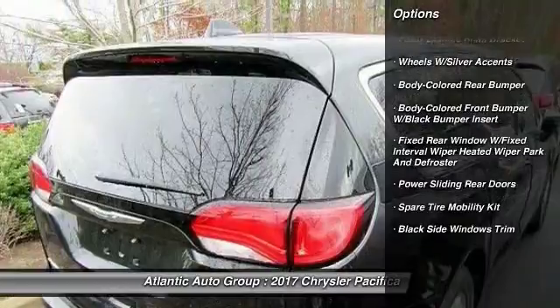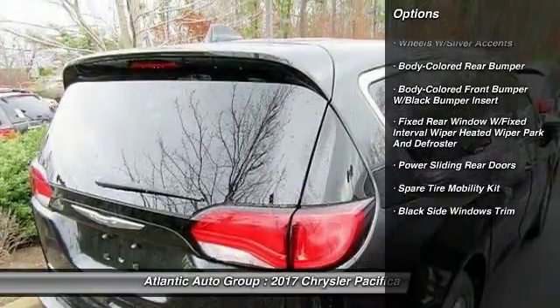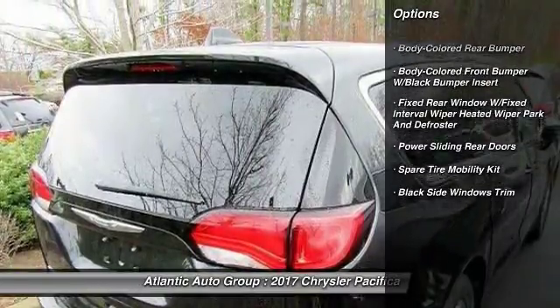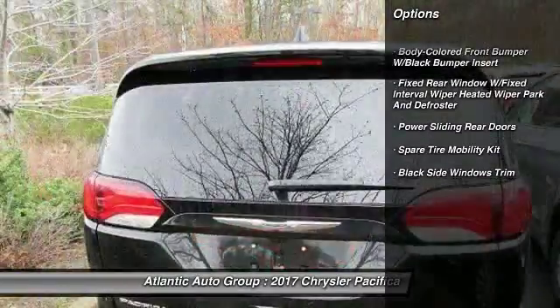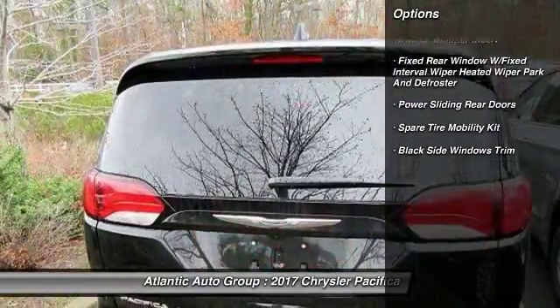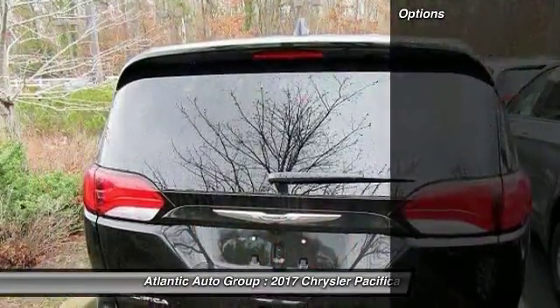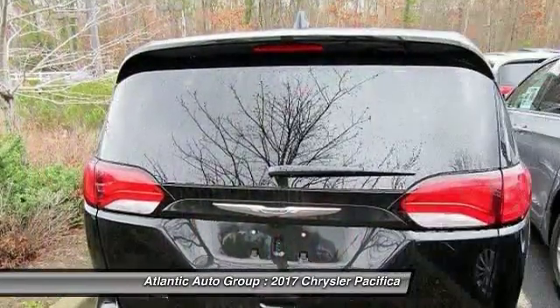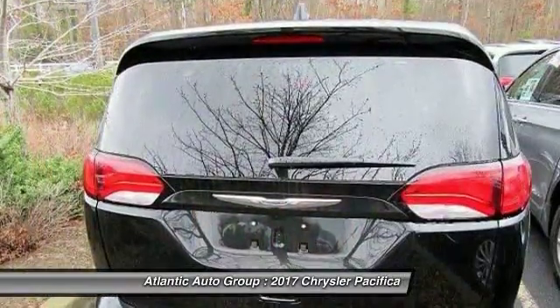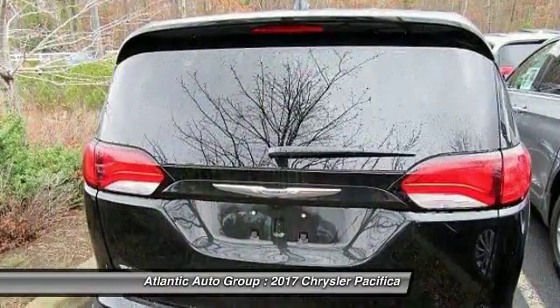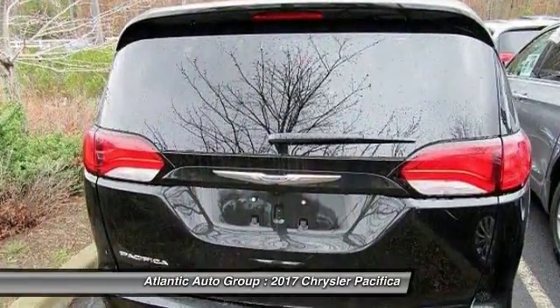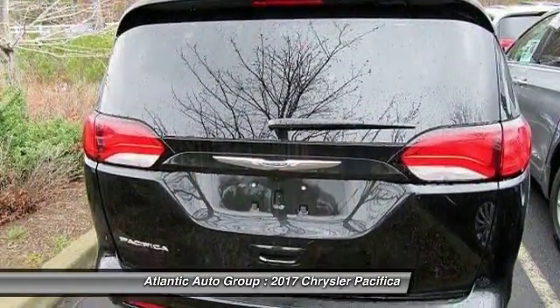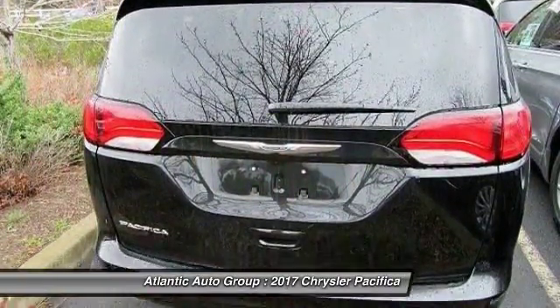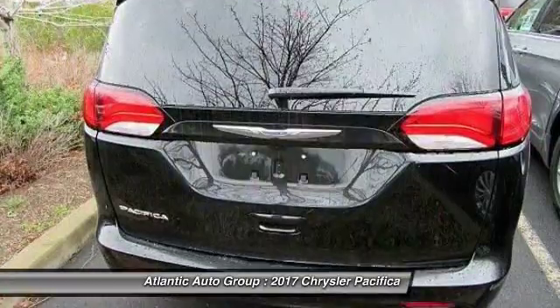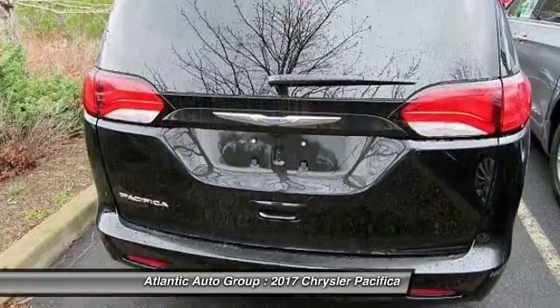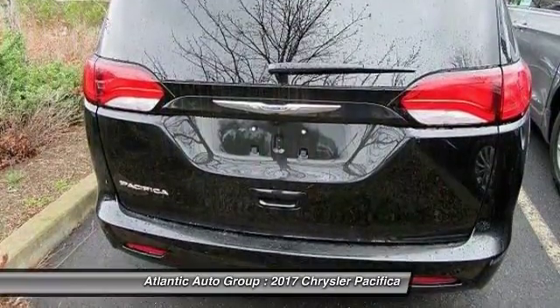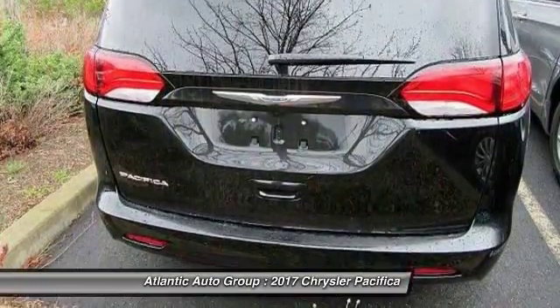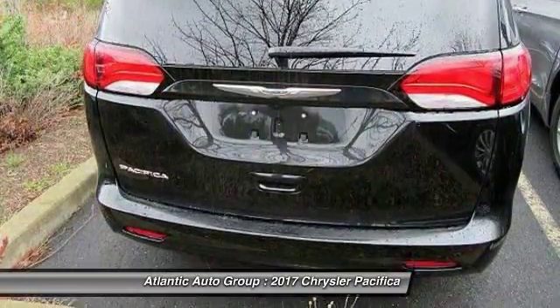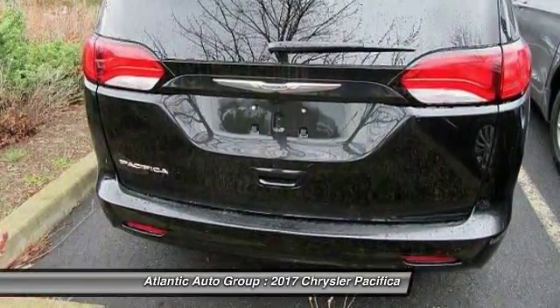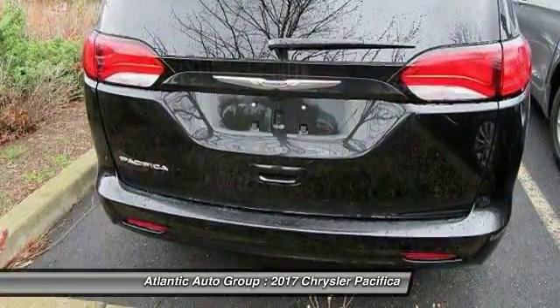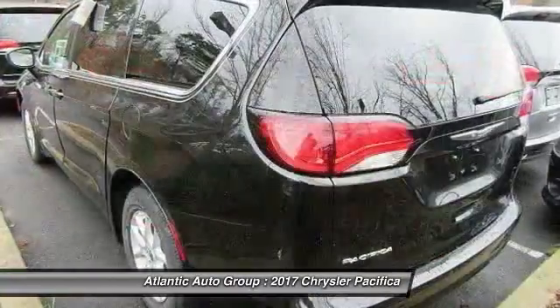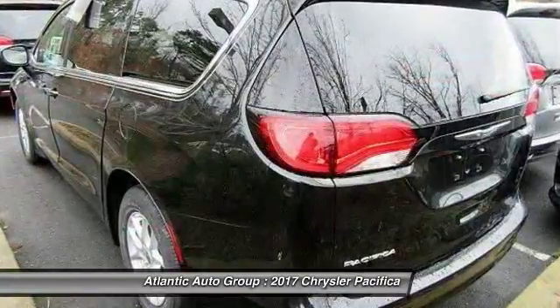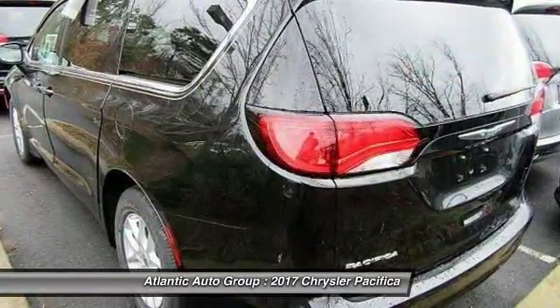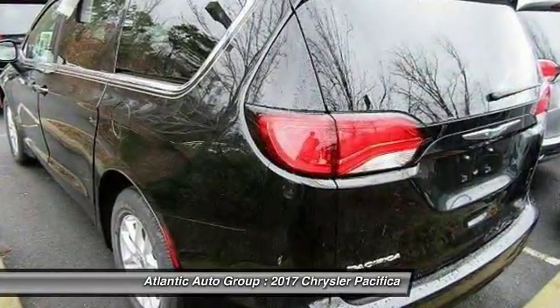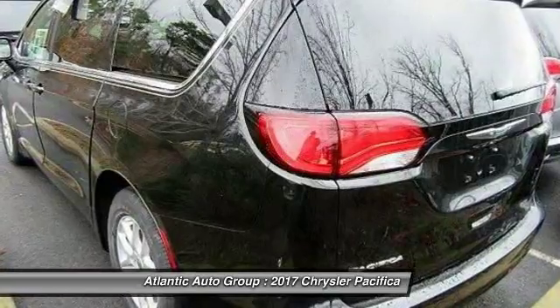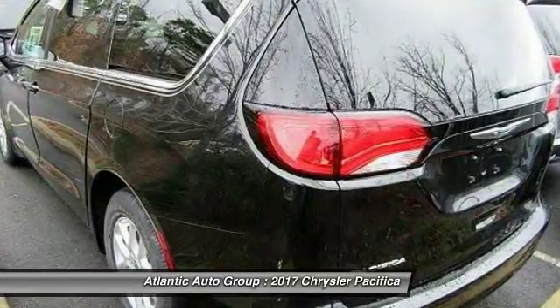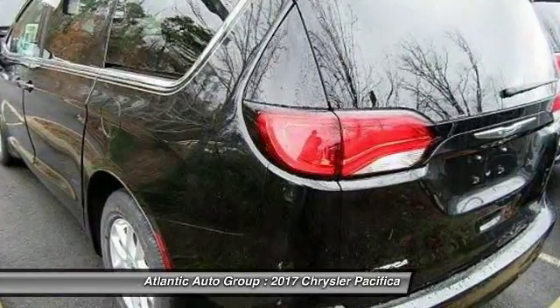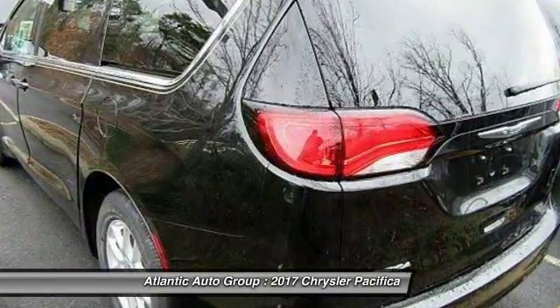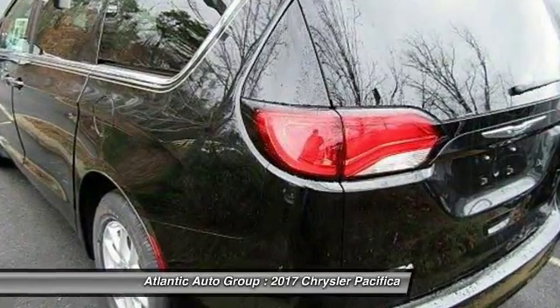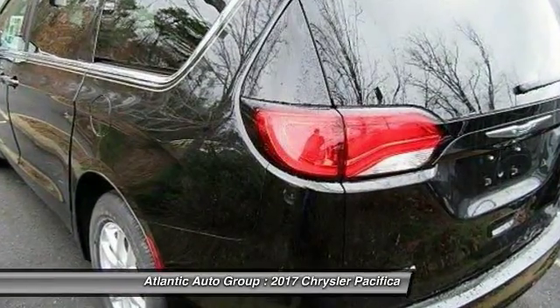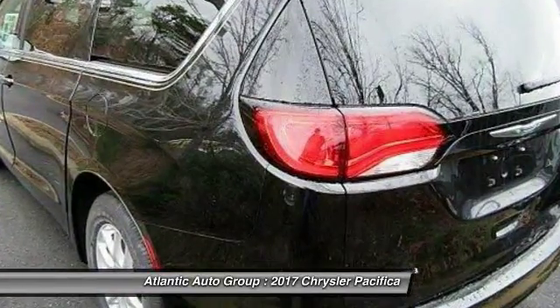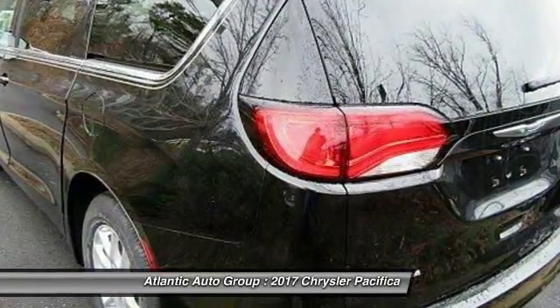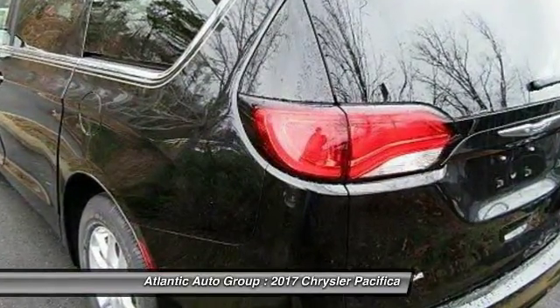Backup camera, front wheel drive, electronic stability control, compass, trip computer, outside temperature gauge, a day-night rearview mirror, Sirius satellite radio, front license plate bracket, tinted glass.